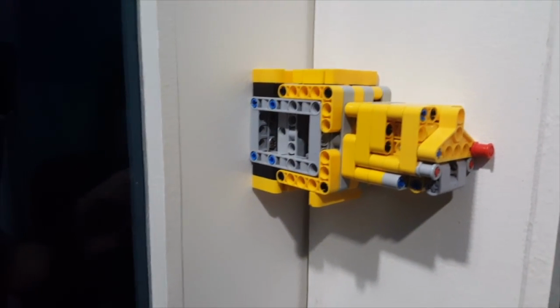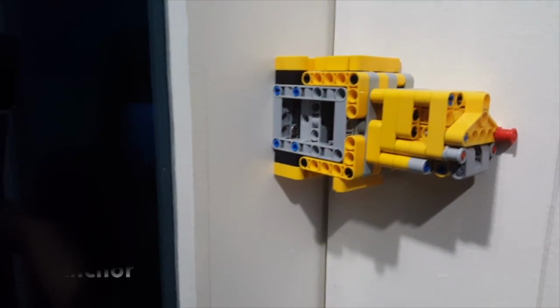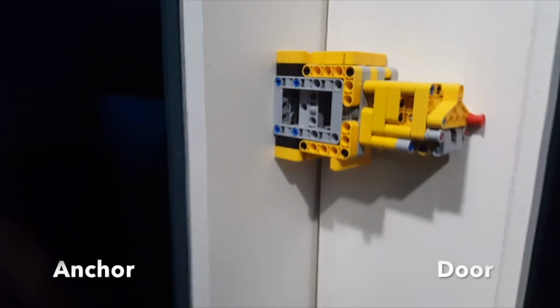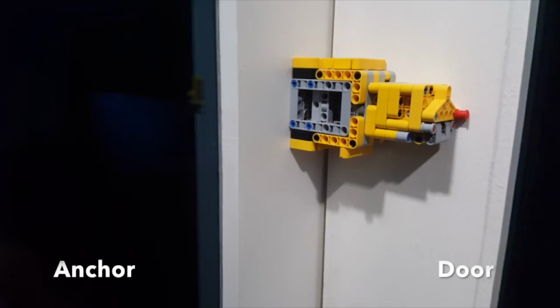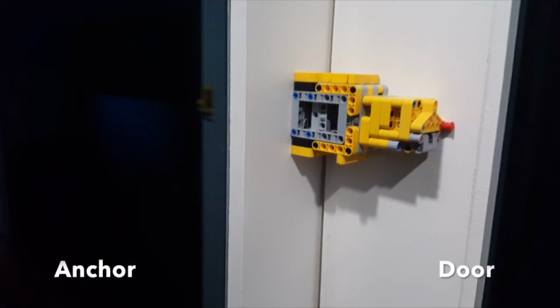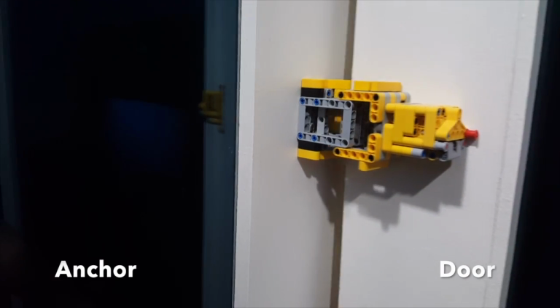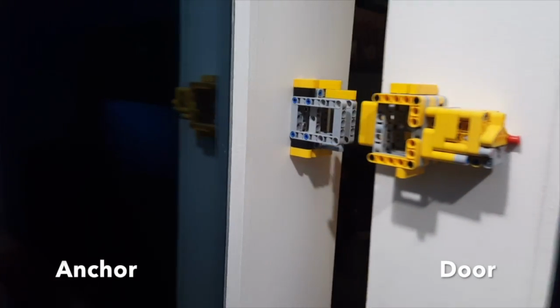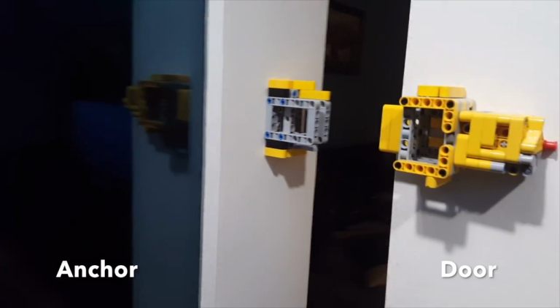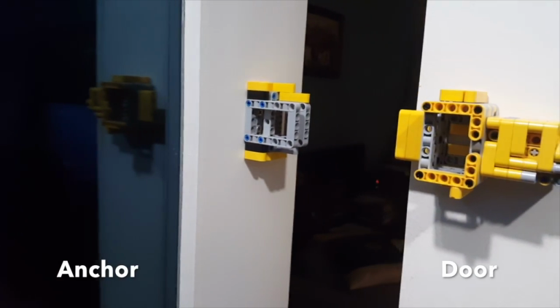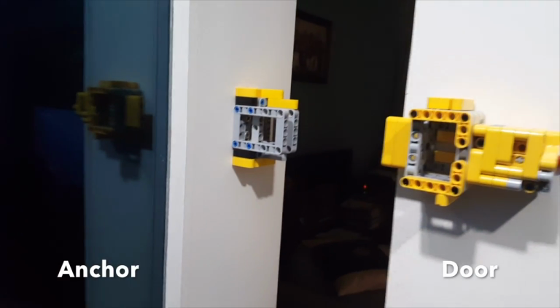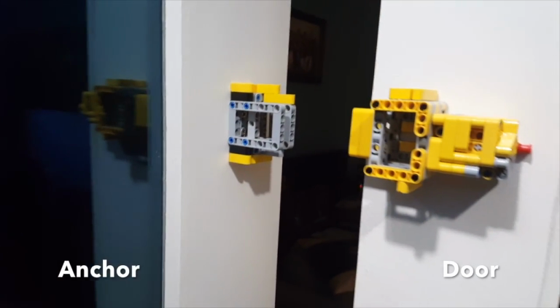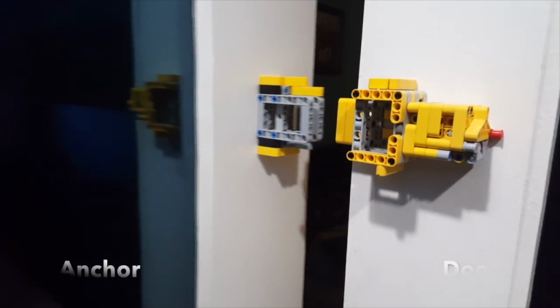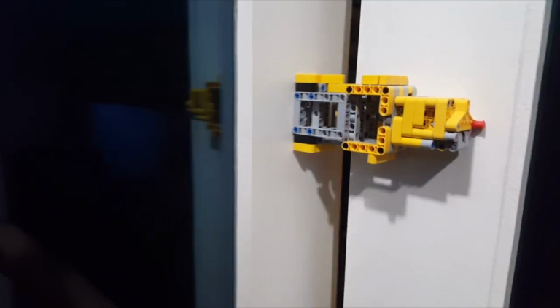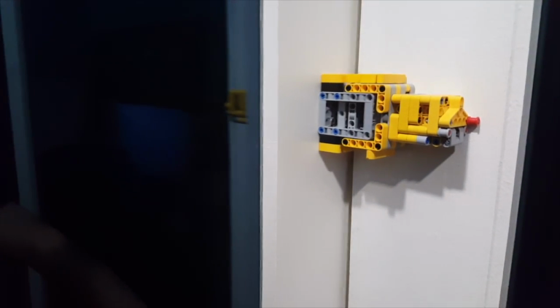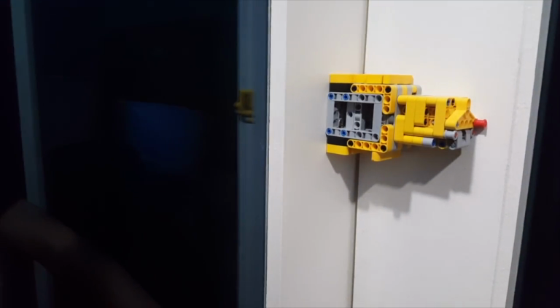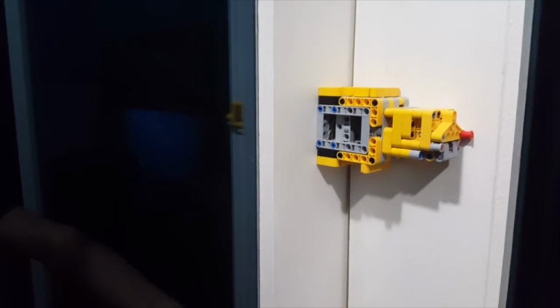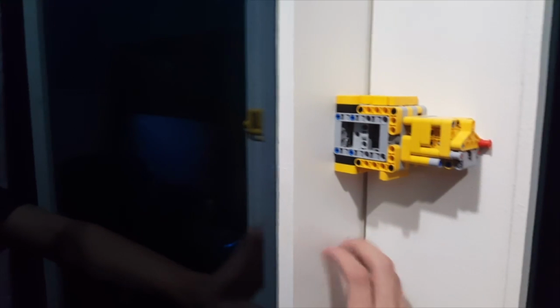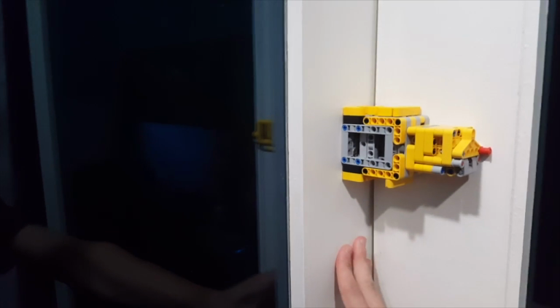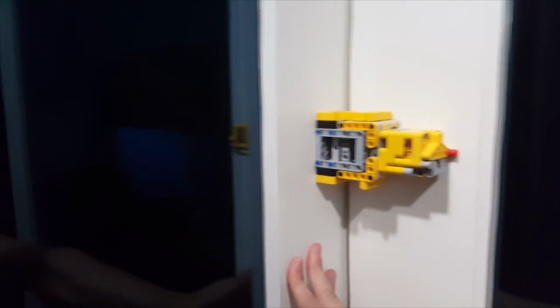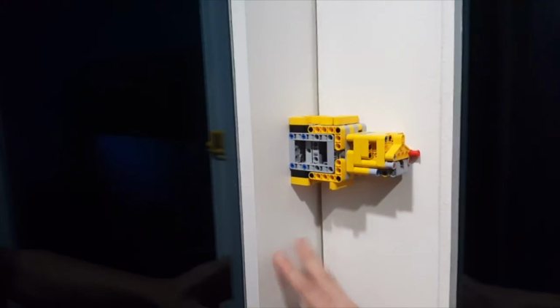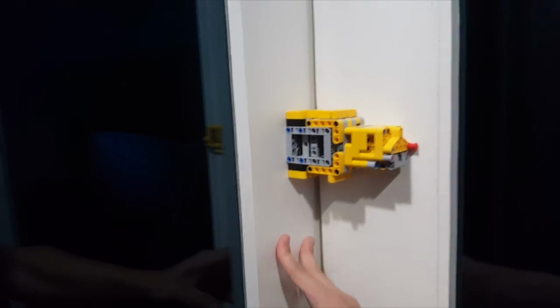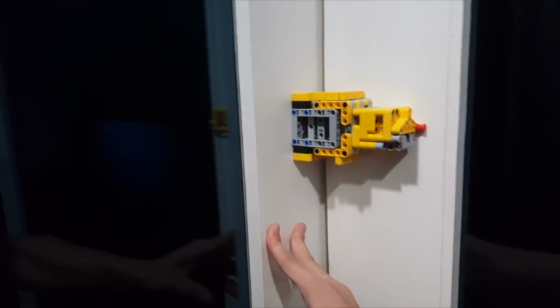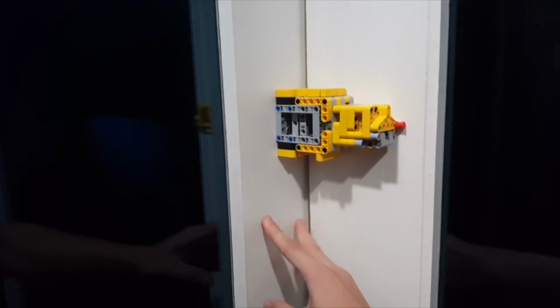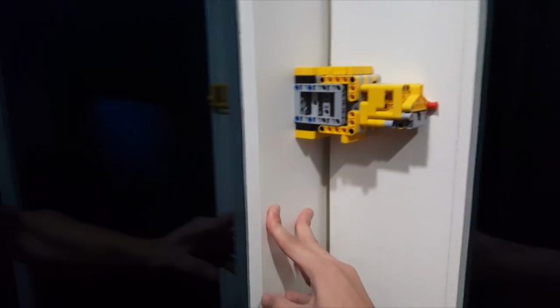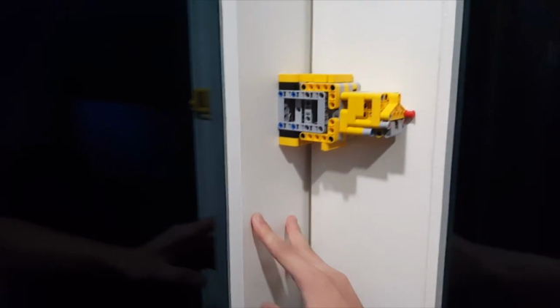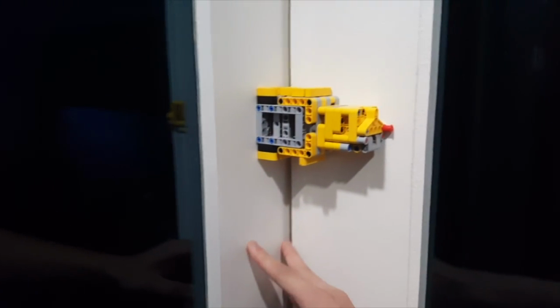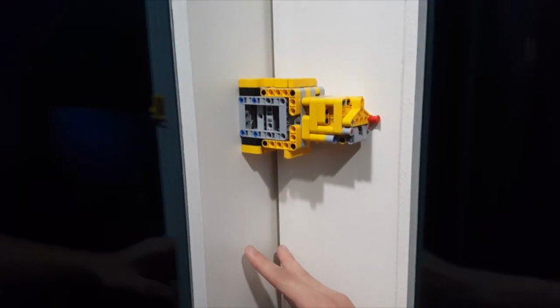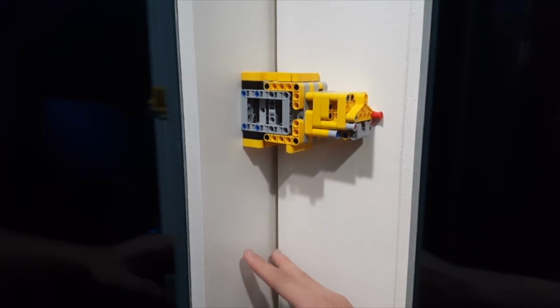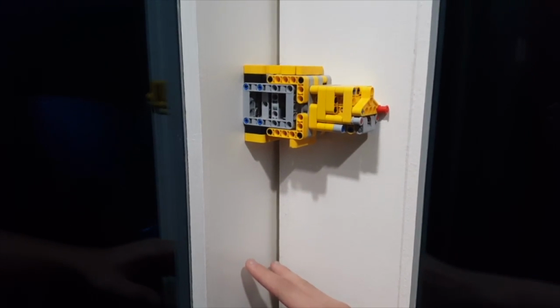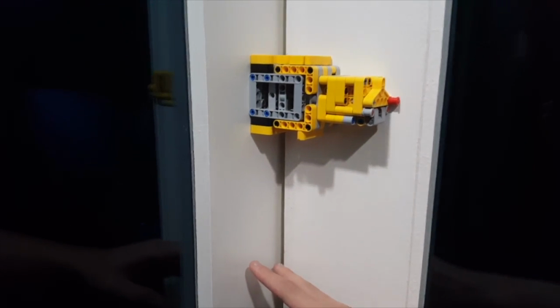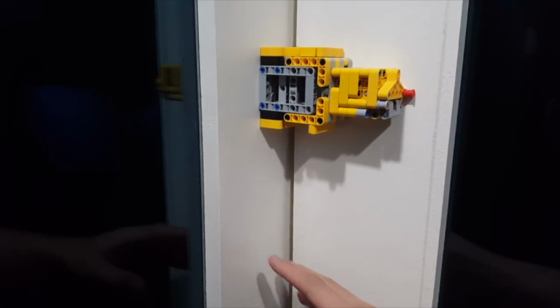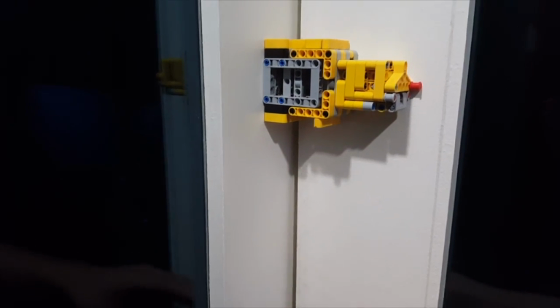We're just going to call the window on the right the door, and the window on the left the anchor. The anchor has to already be in place before the door can slide into it. This locks the anchor and makes it unable to move.